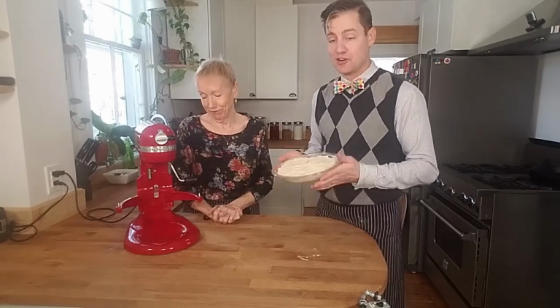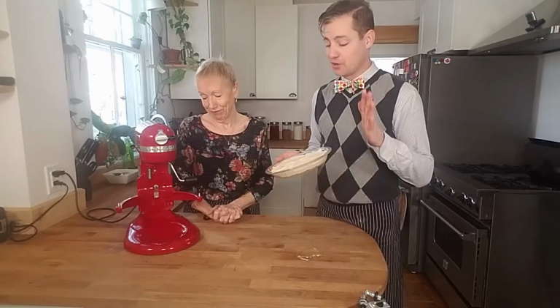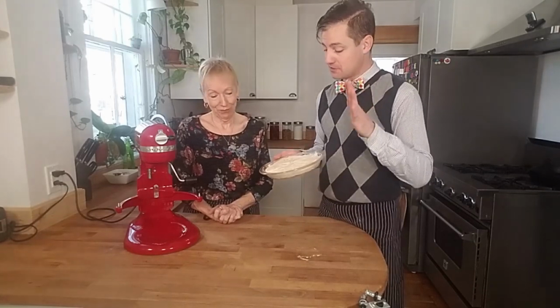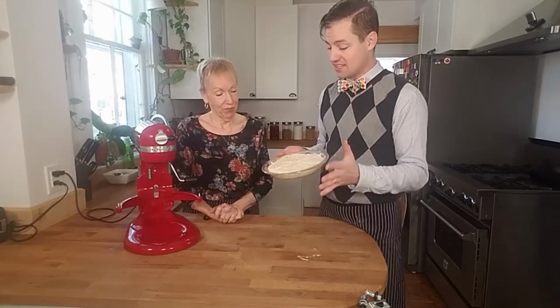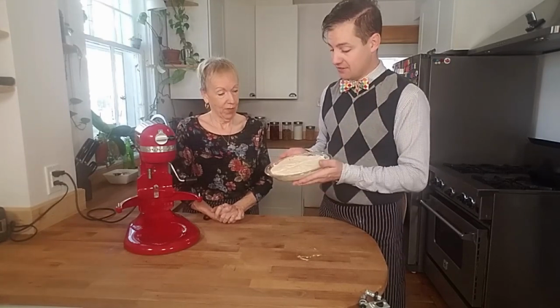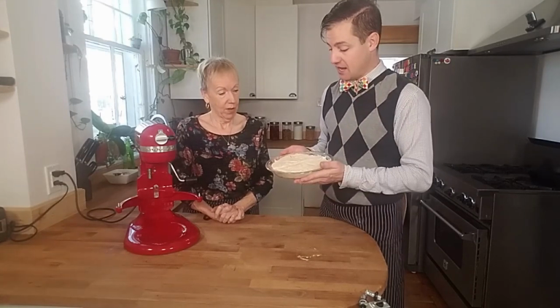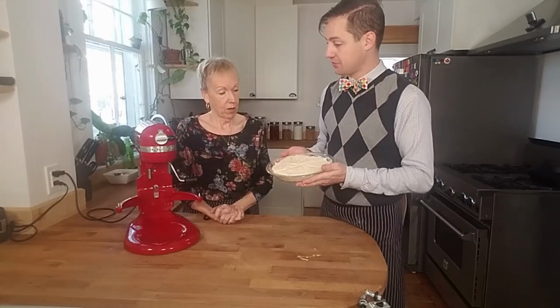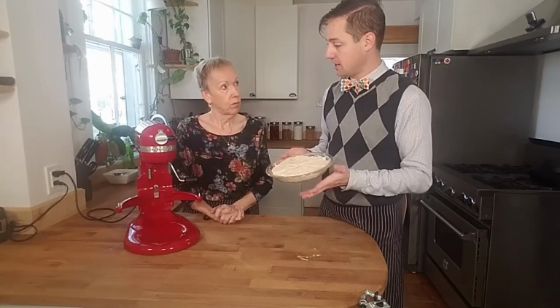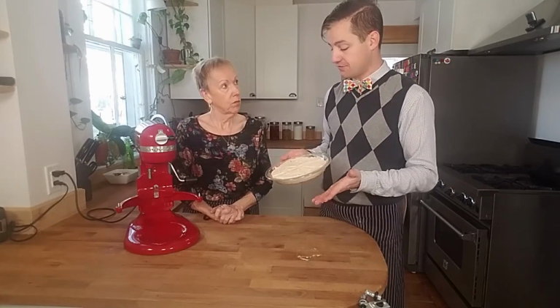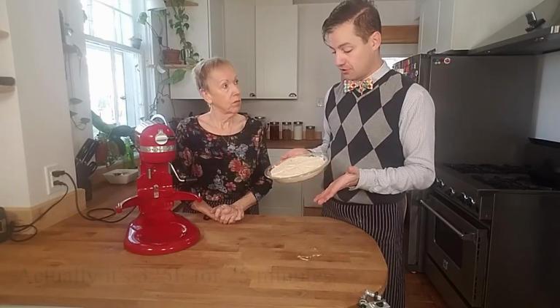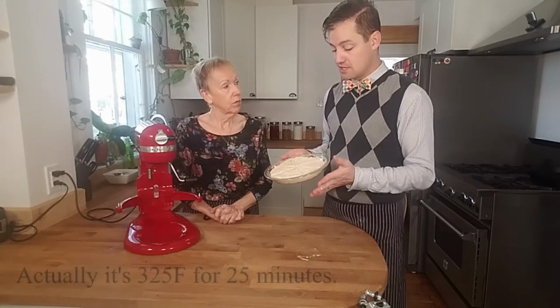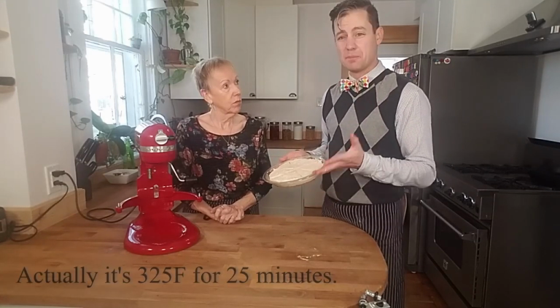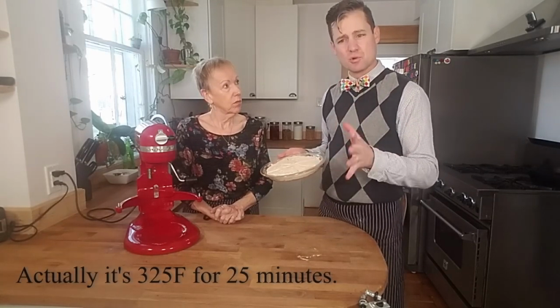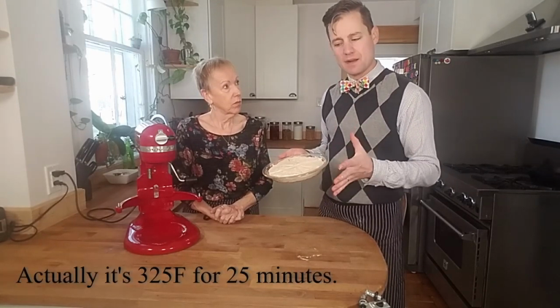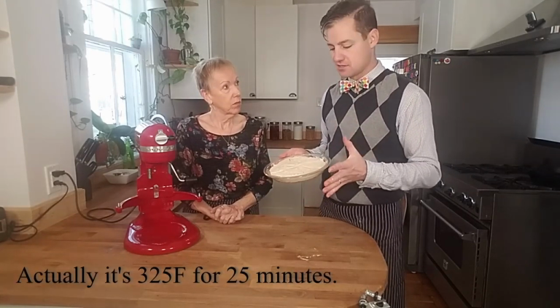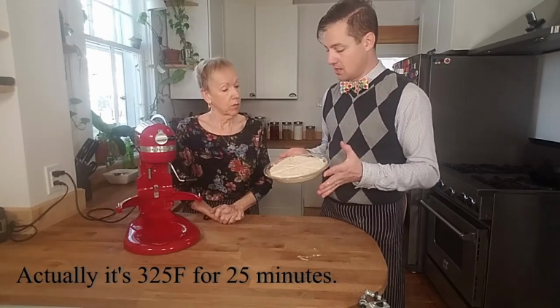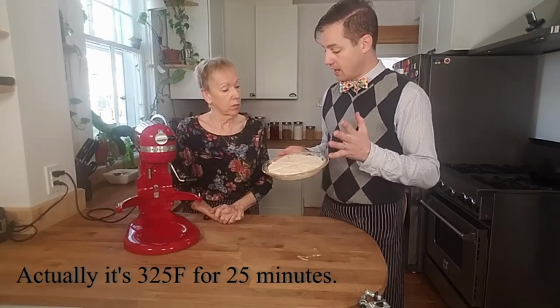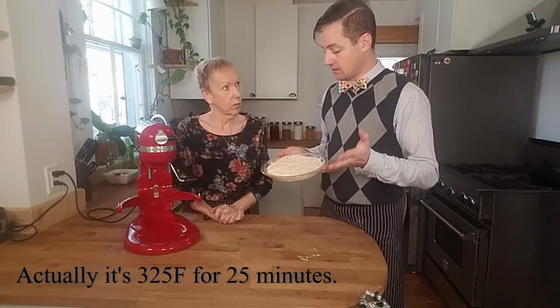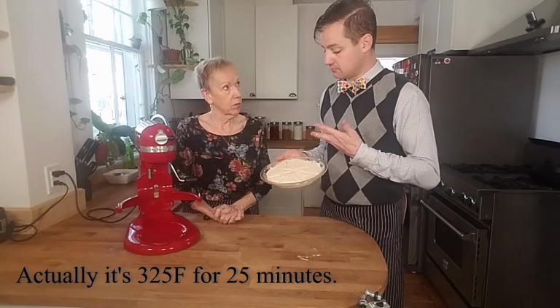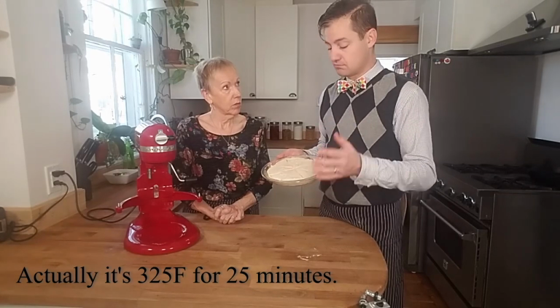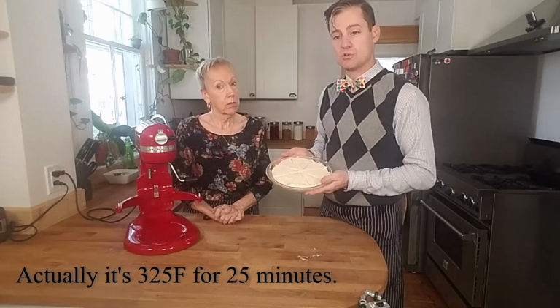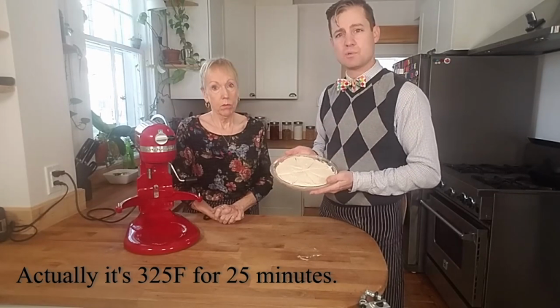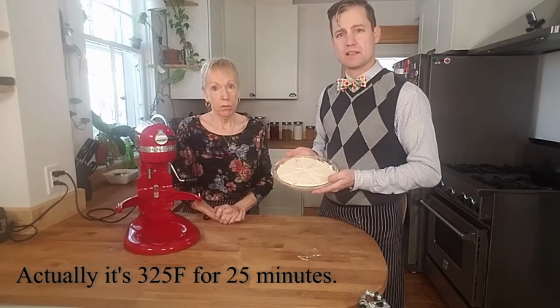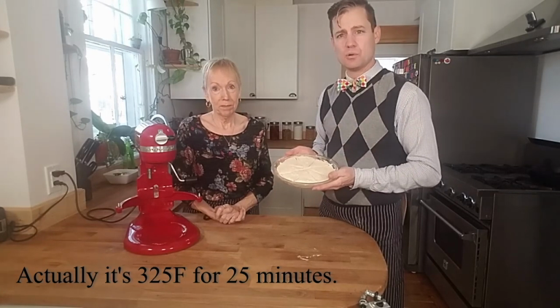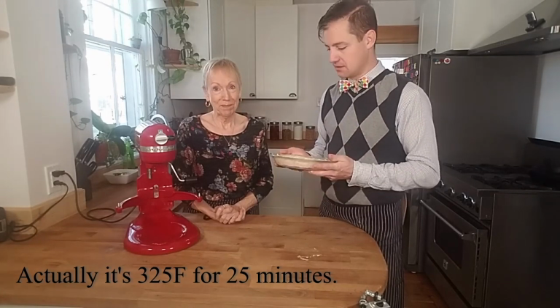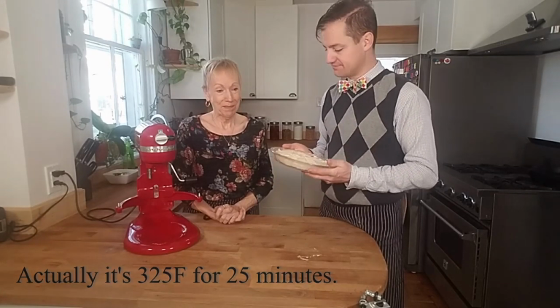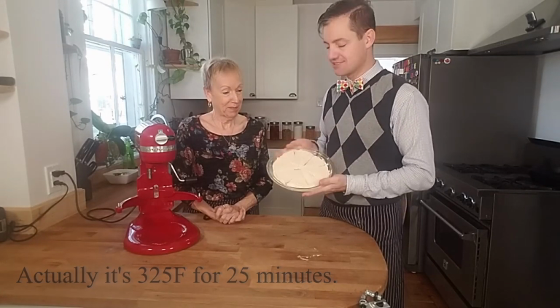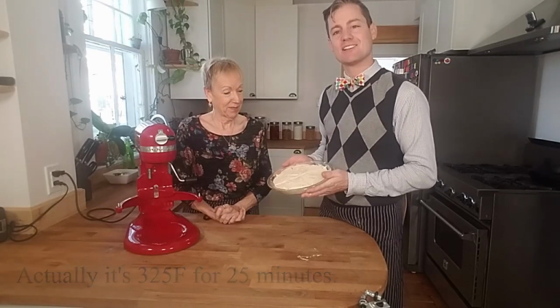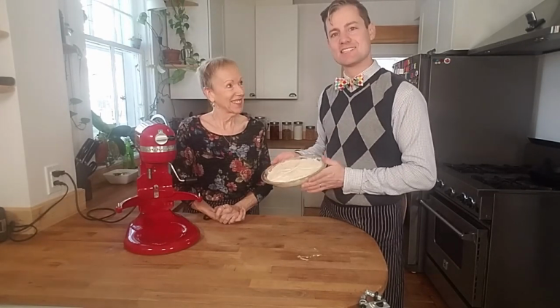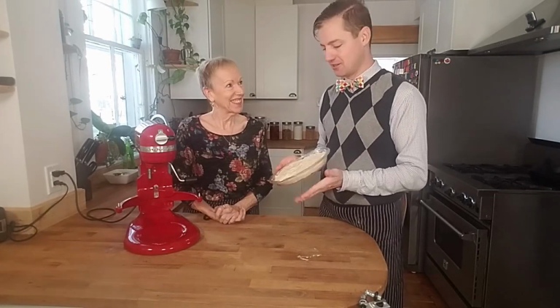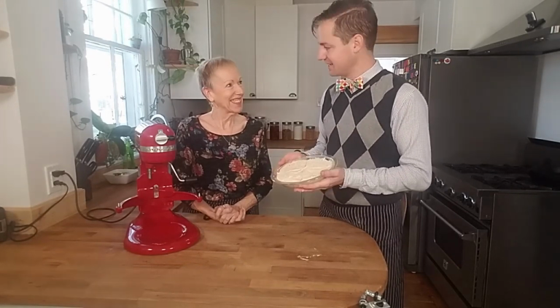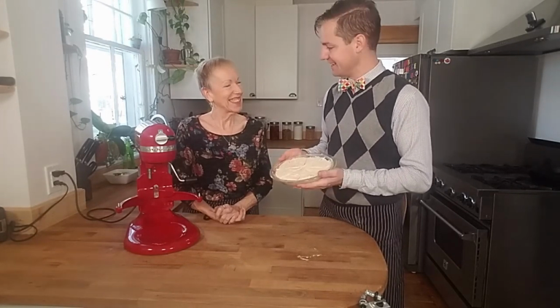So we're going to put this in the oven at 350 degrees for about 20 minutes and then we'll wait until it's golden and we'll take a look and see what it looks like at the end.